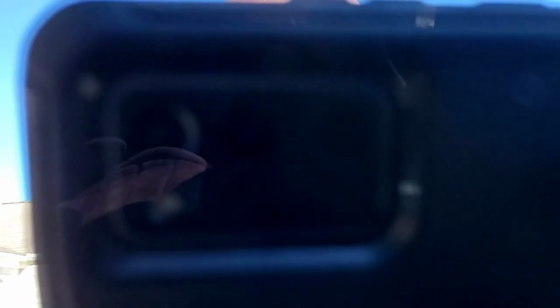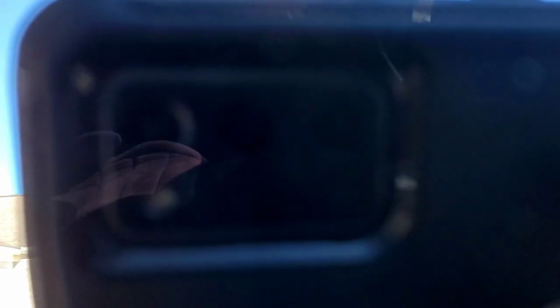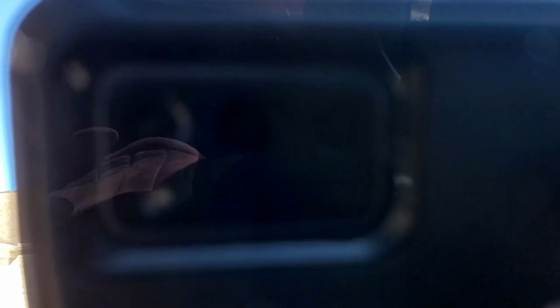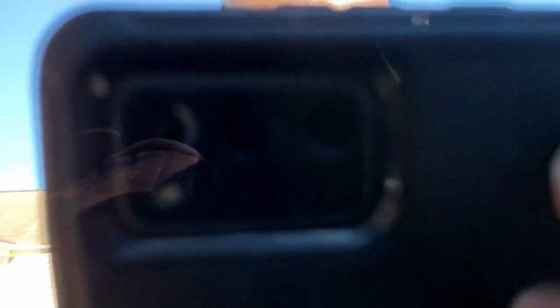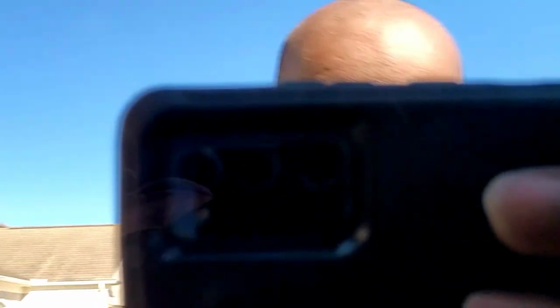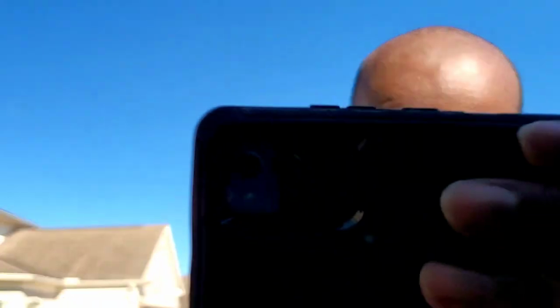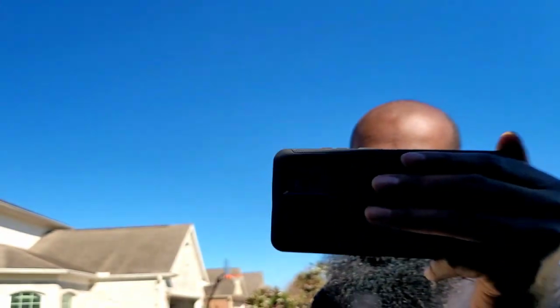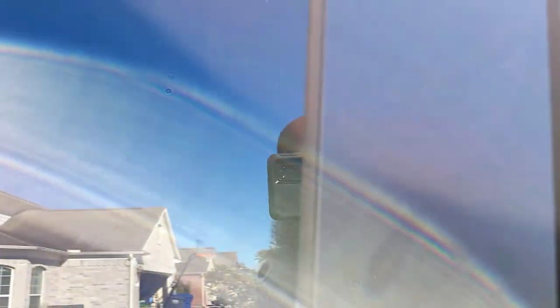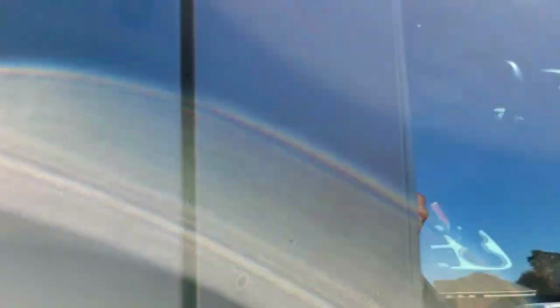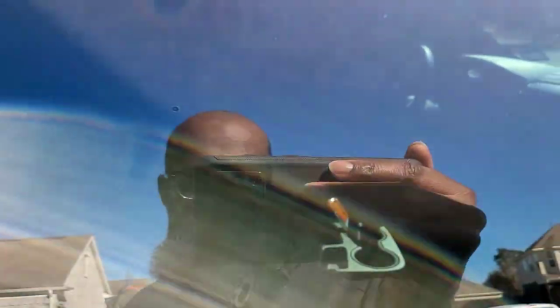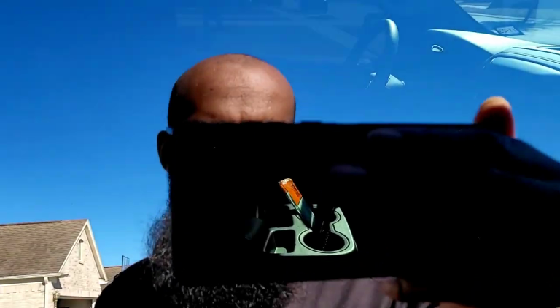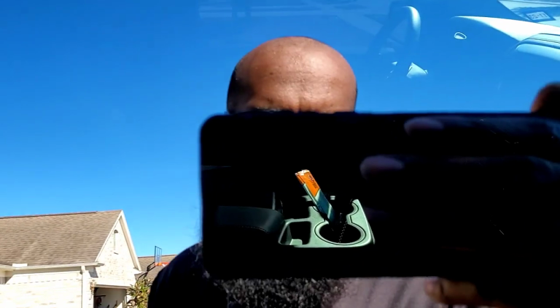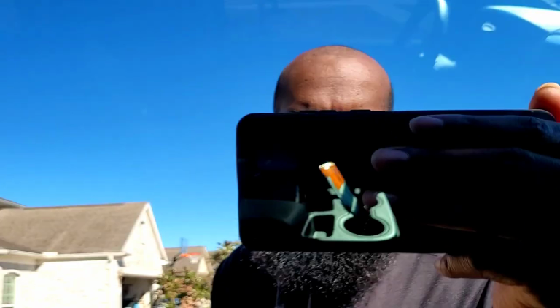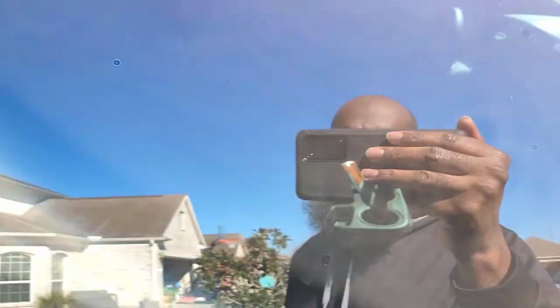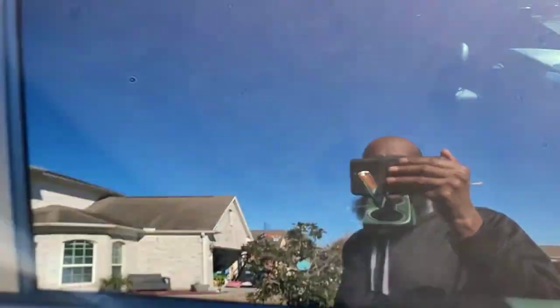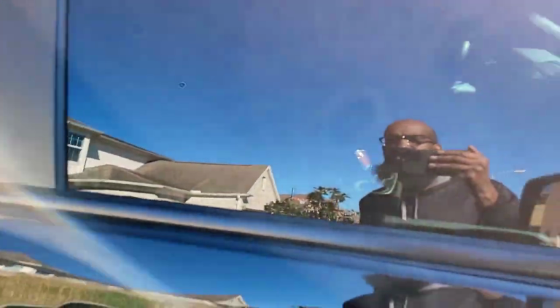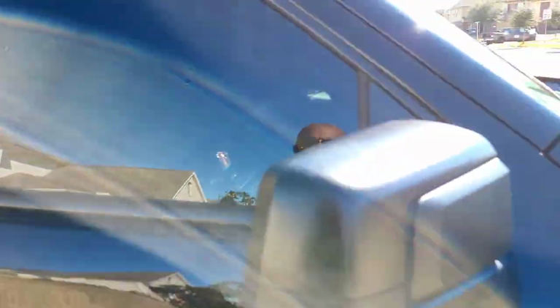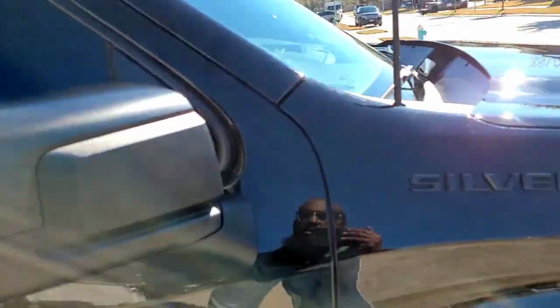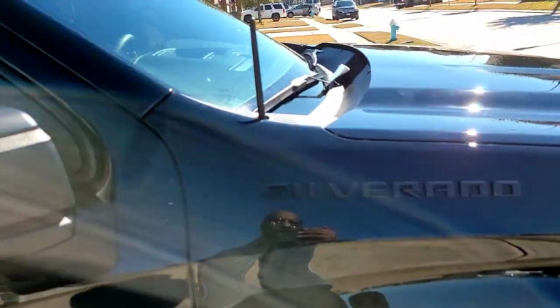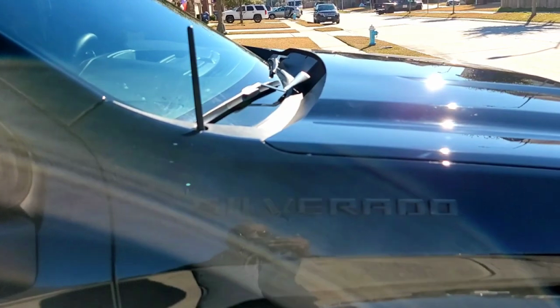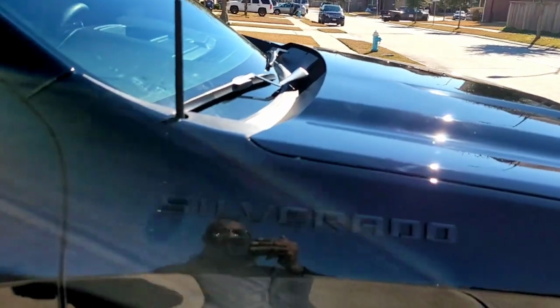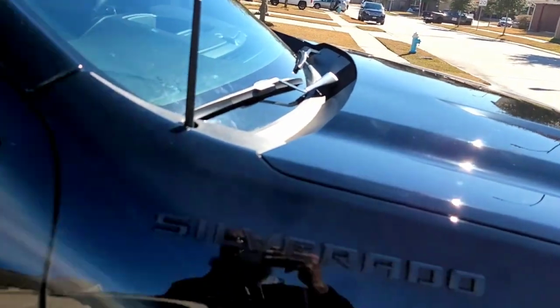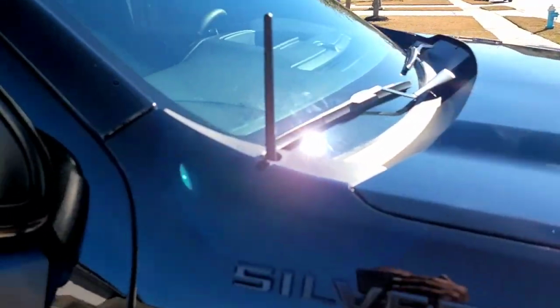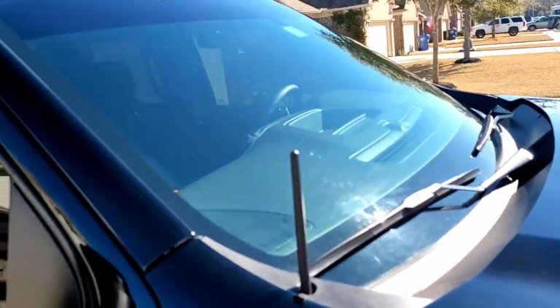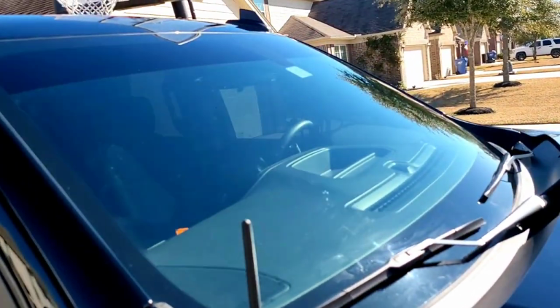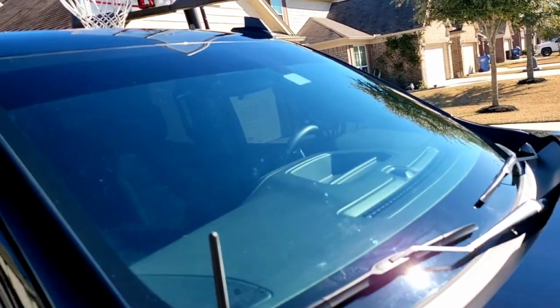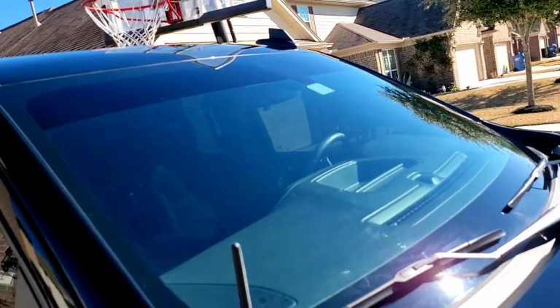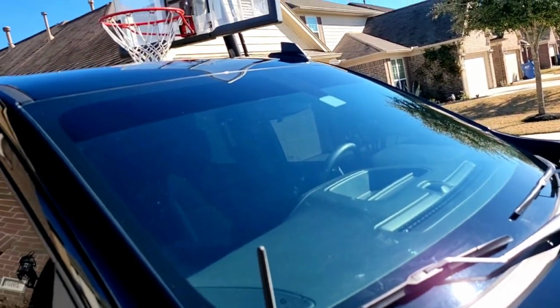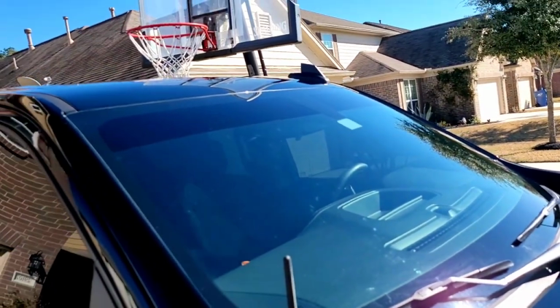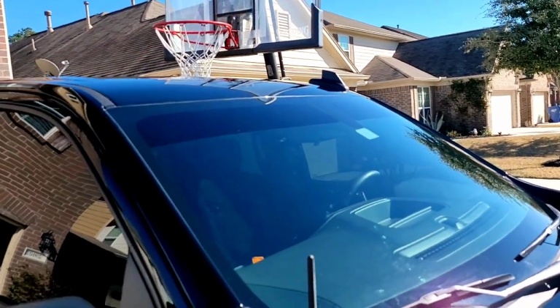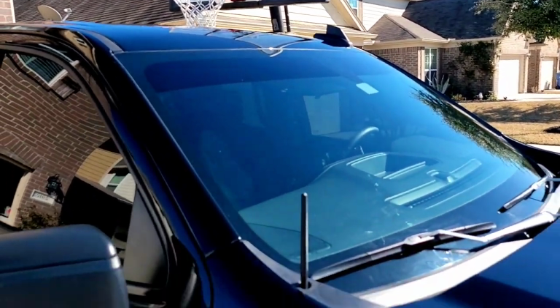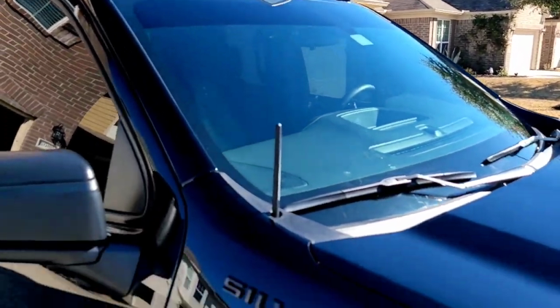Limo tint on the front, 3% on the back — as you can see, you can't see anything in there, but at least in the front you can see a little bit. I've got a brow on the top.